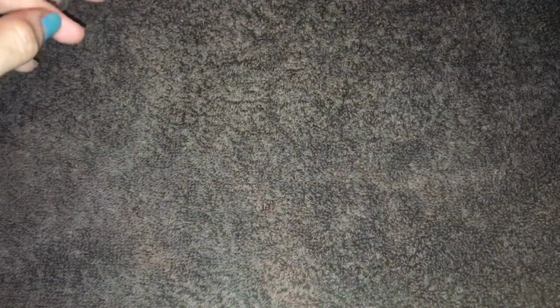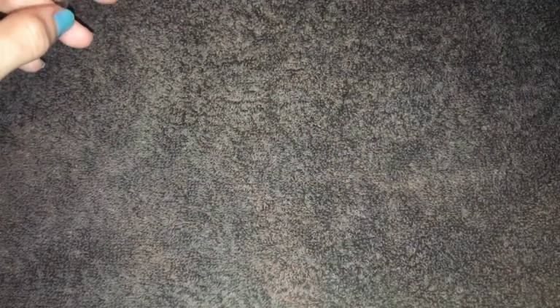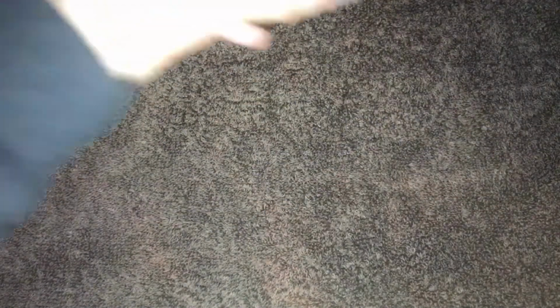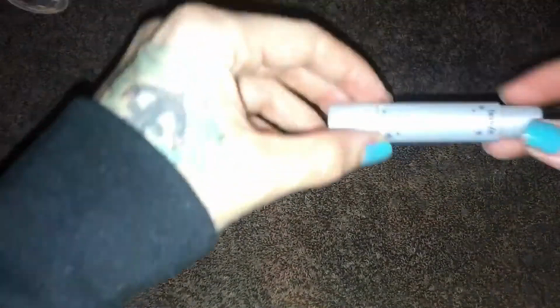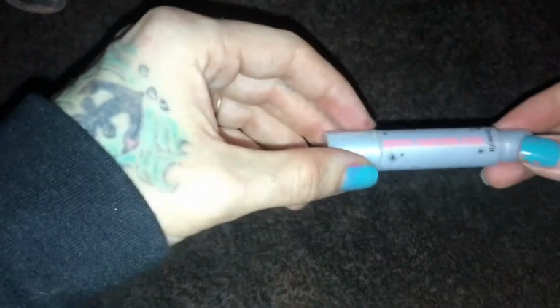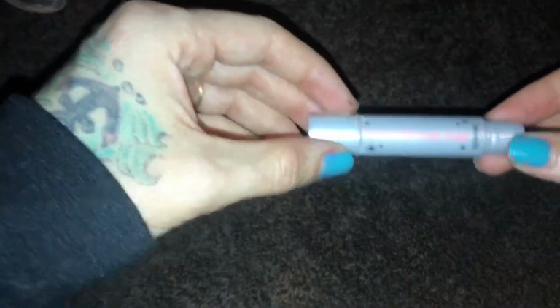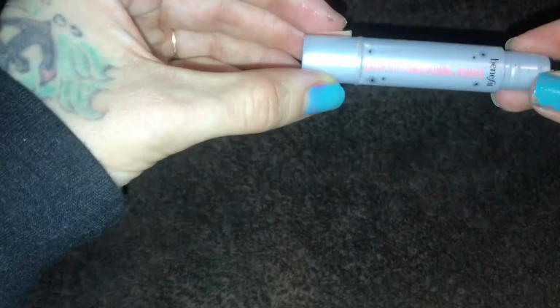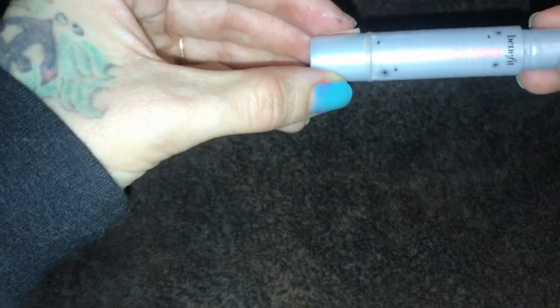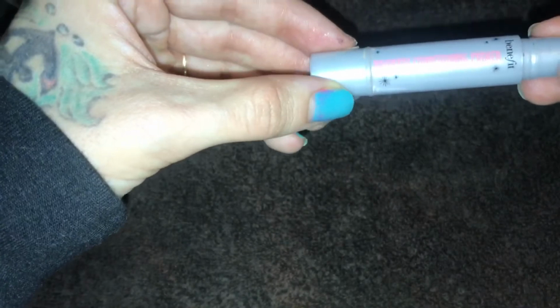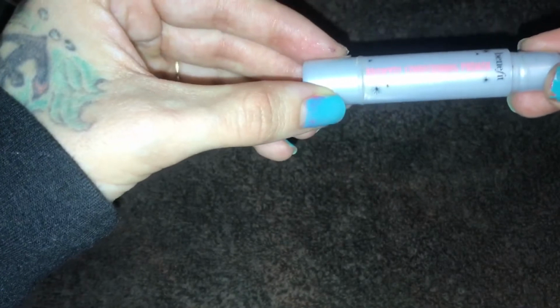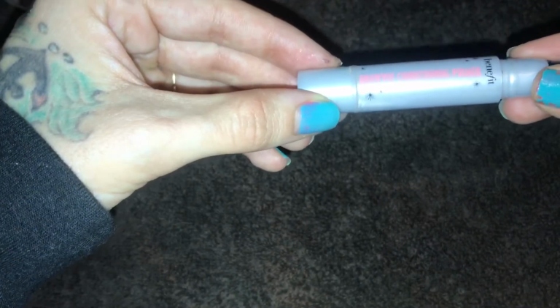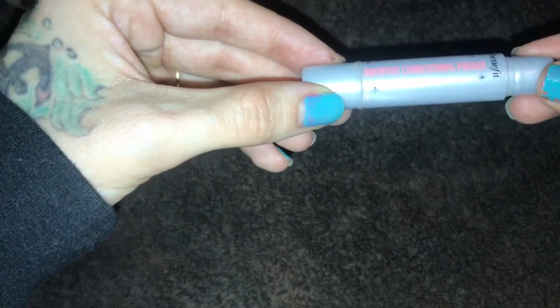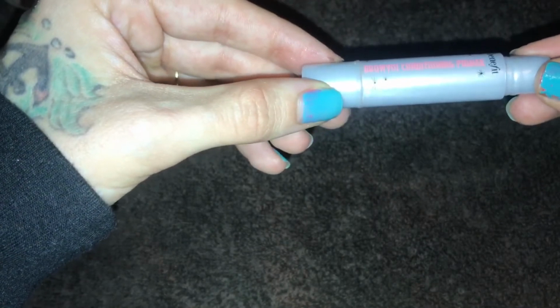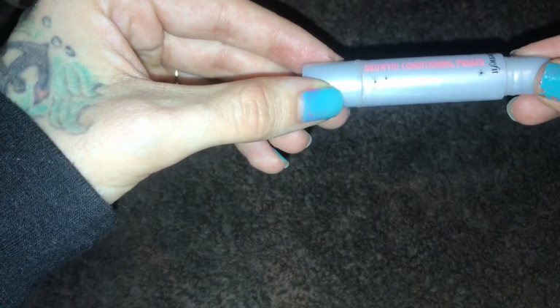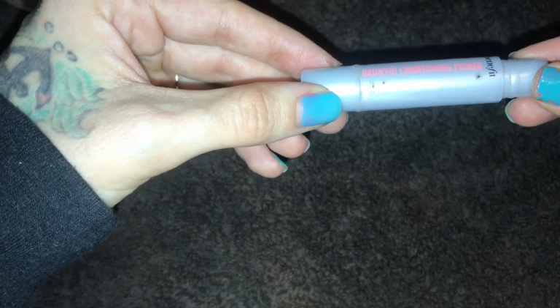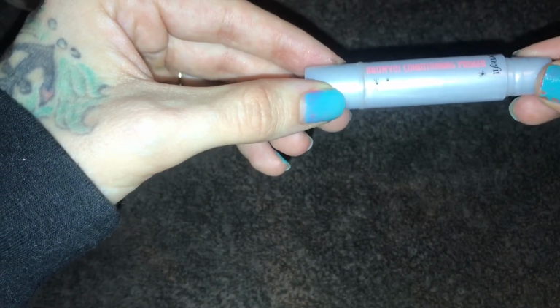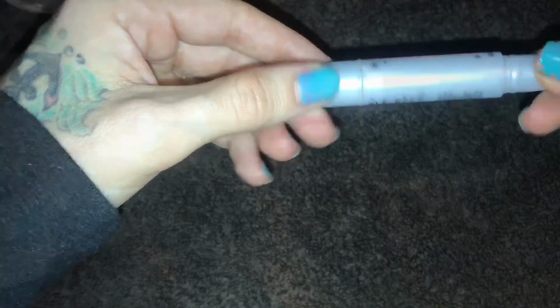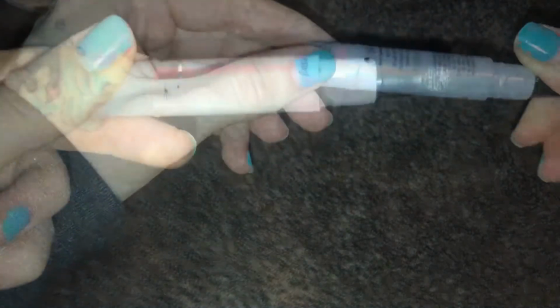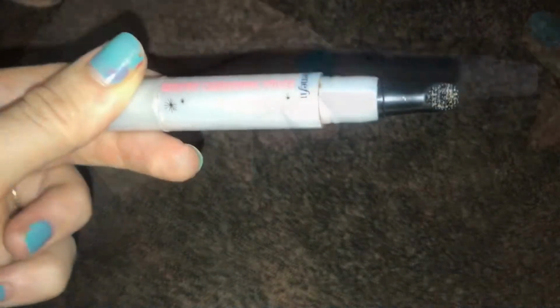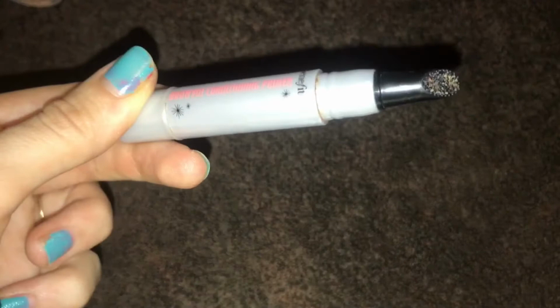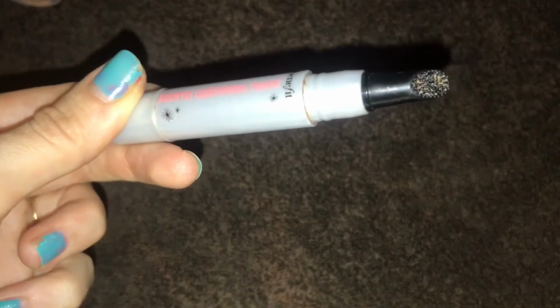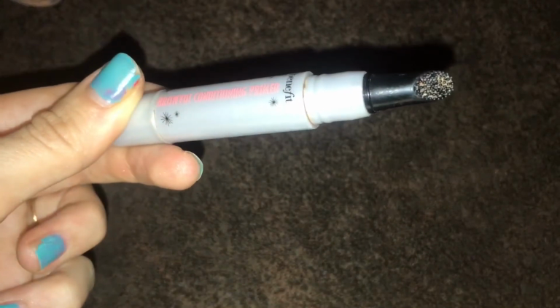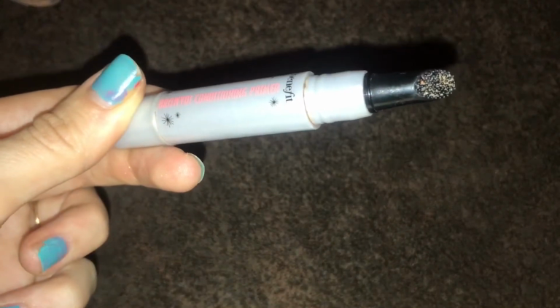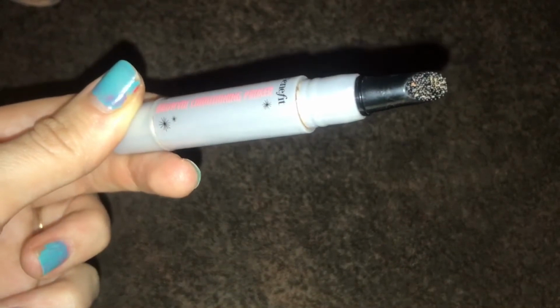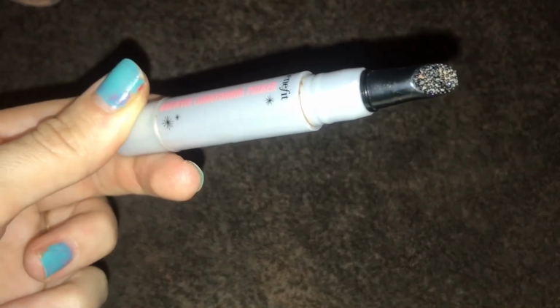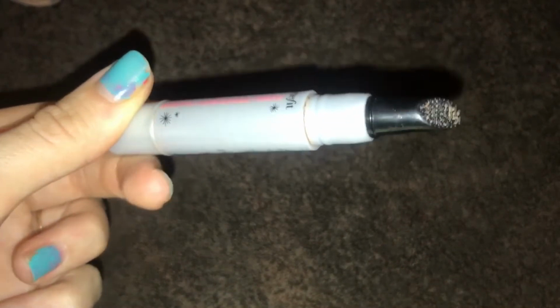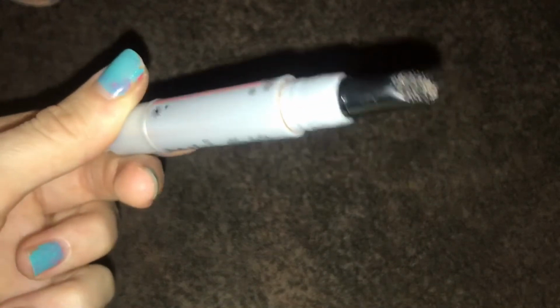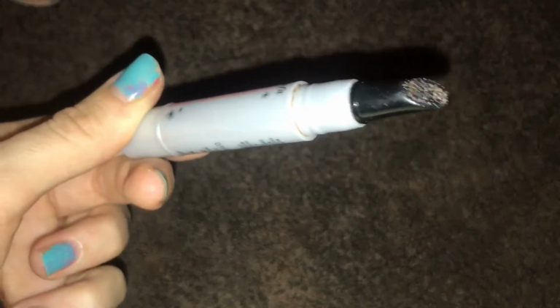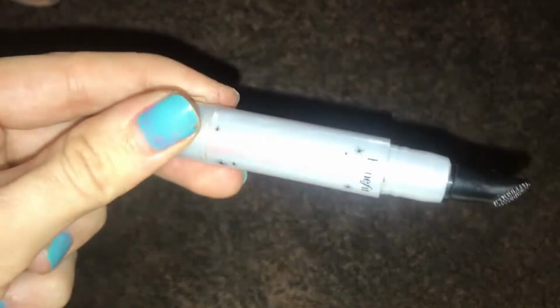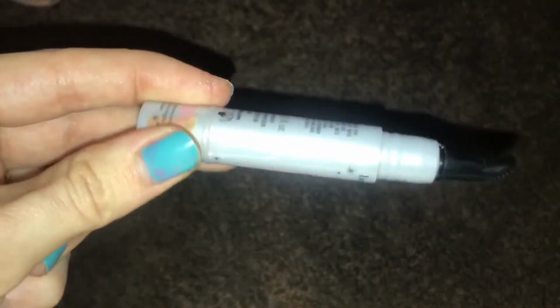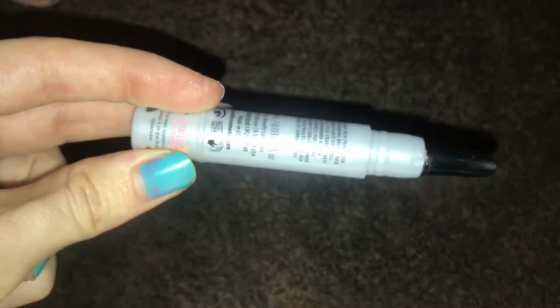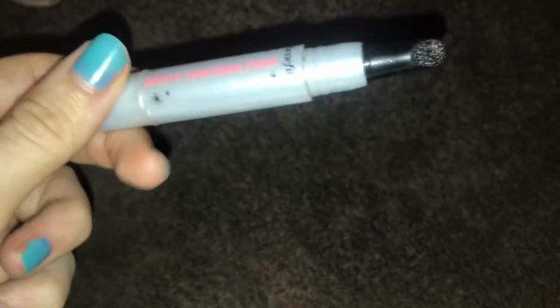Next thing I found was this Benefit eyebrow primer. This one doesn't have the lid — I'm not sure if it's in the box or not, but they did take most of everything apart.